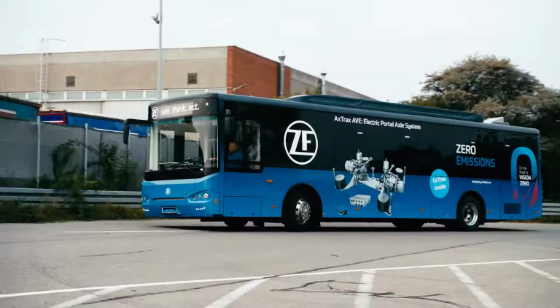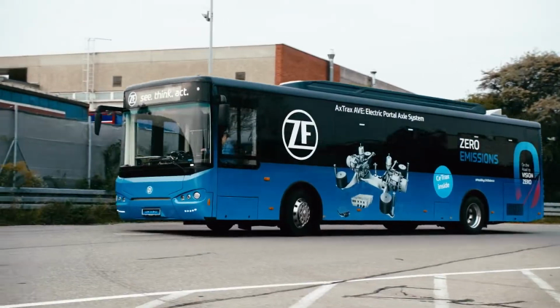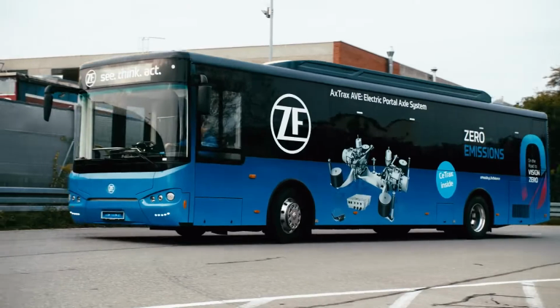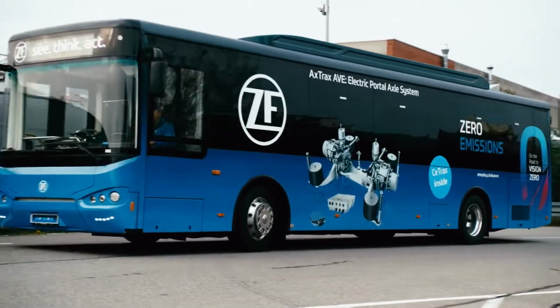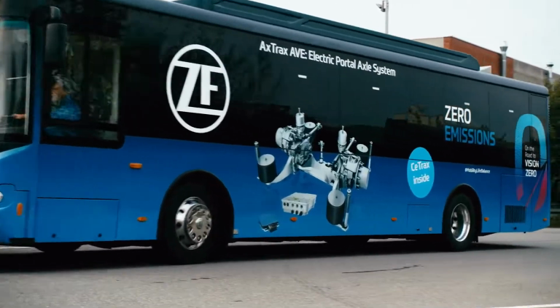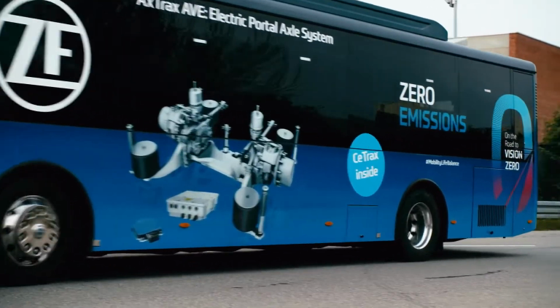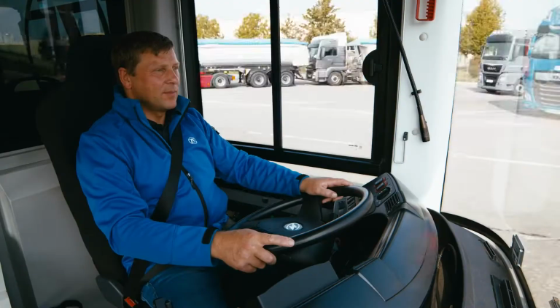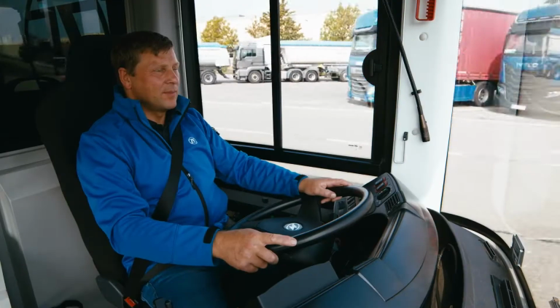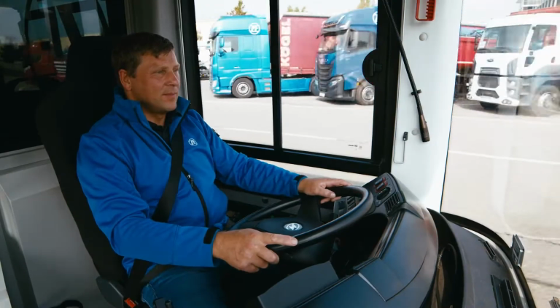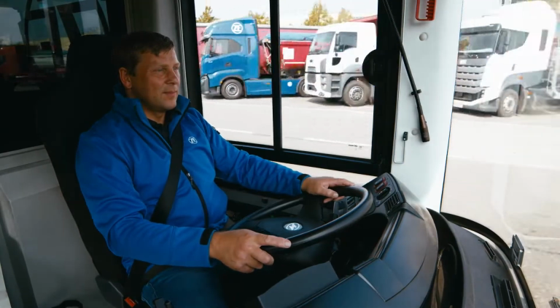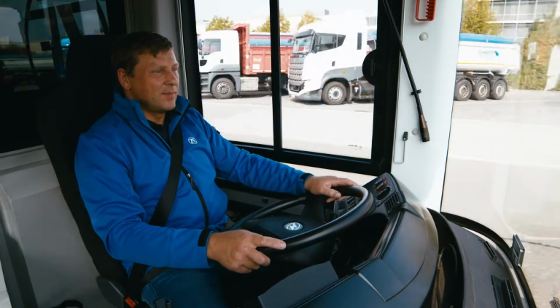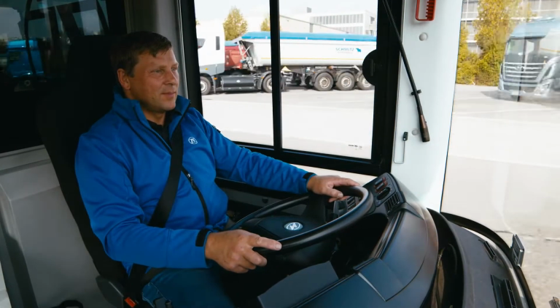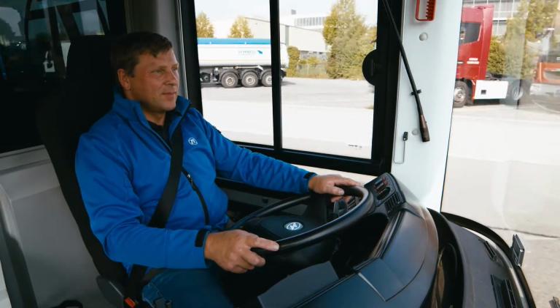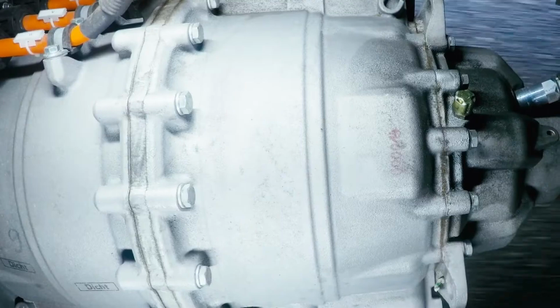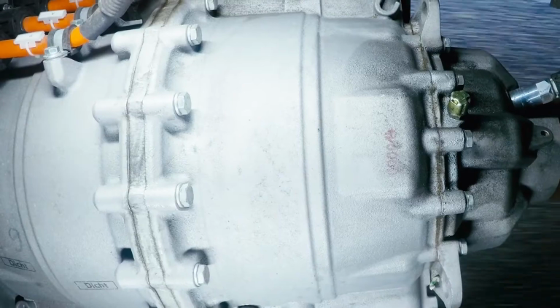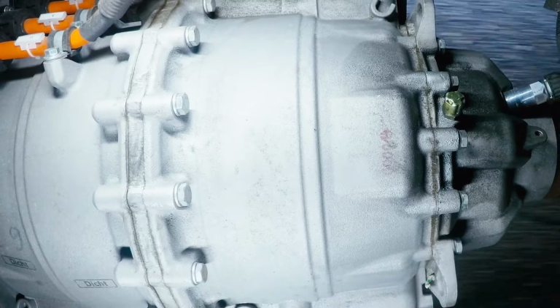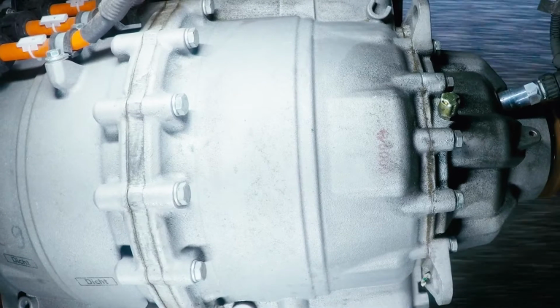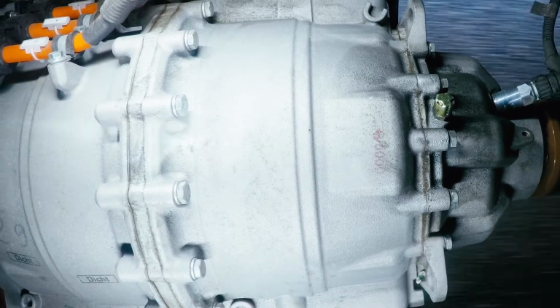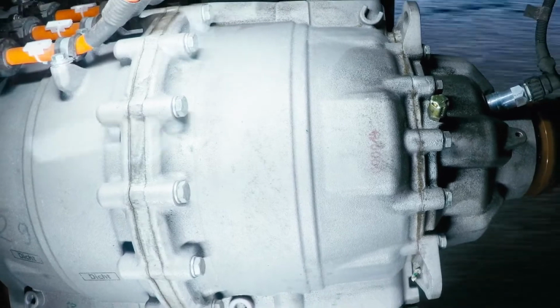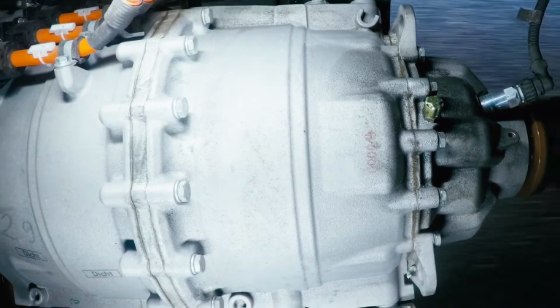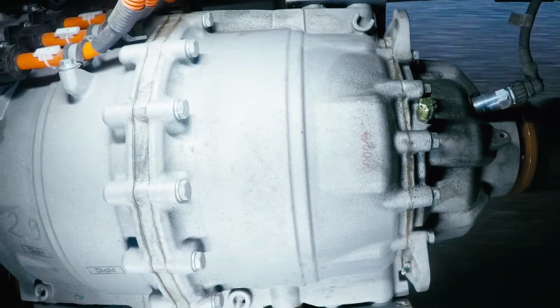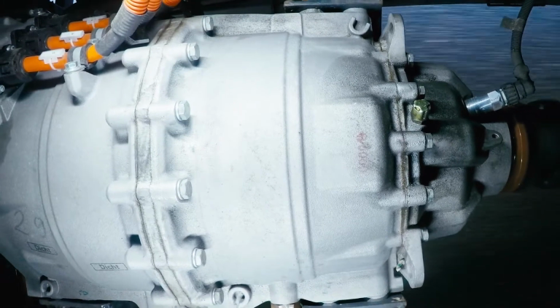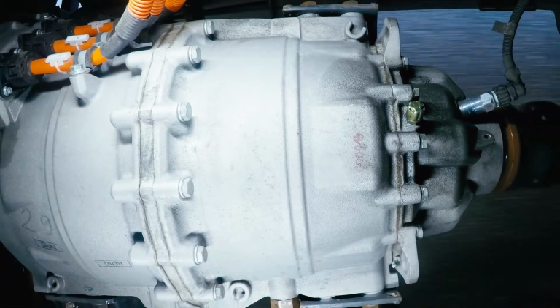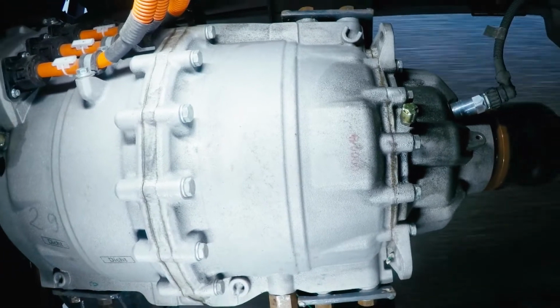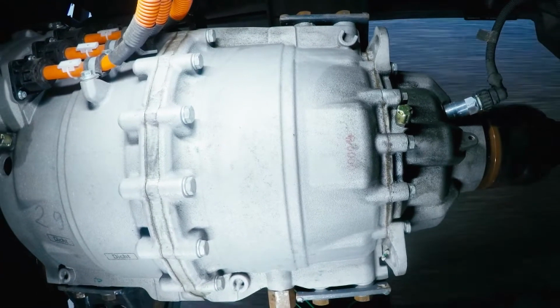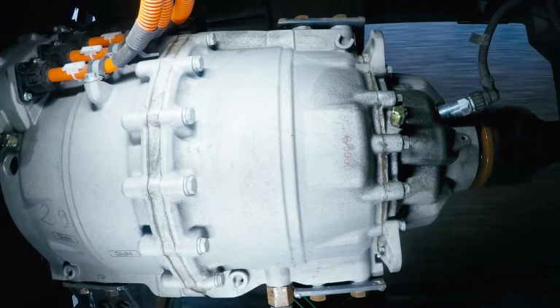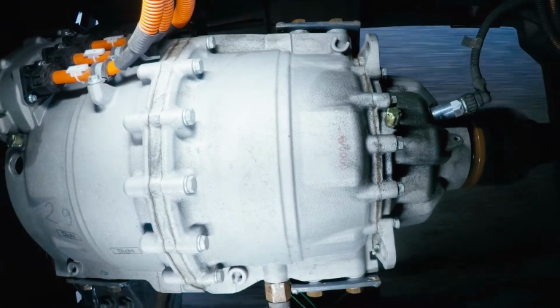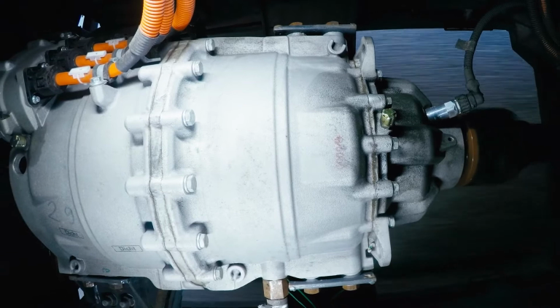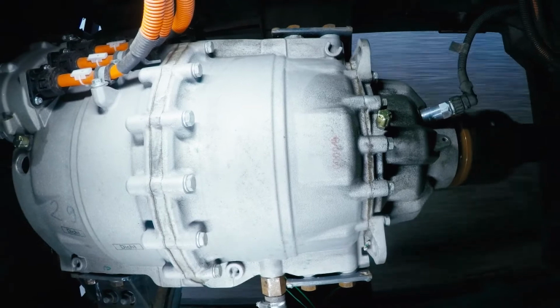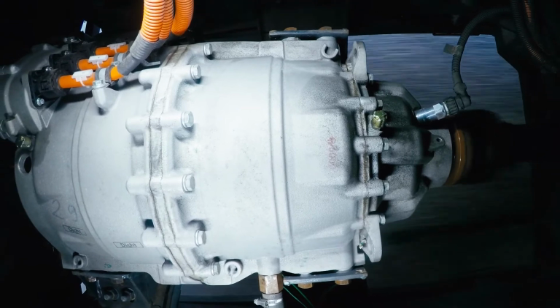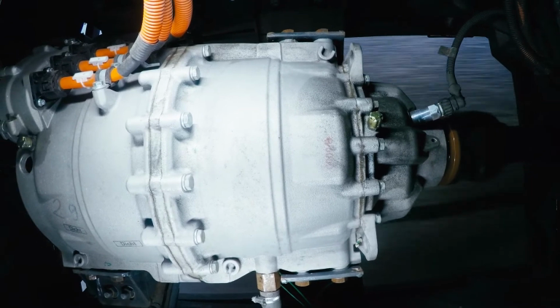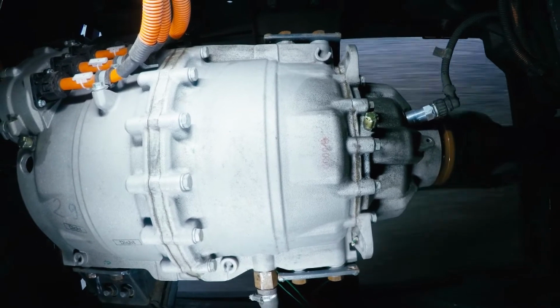Seatracks is designed for demanding city cycles, with a powerful 300 kilowatt induction motor and up to 4500 Newton meters of torque, enabling it to climb up to 25 percent inclination.